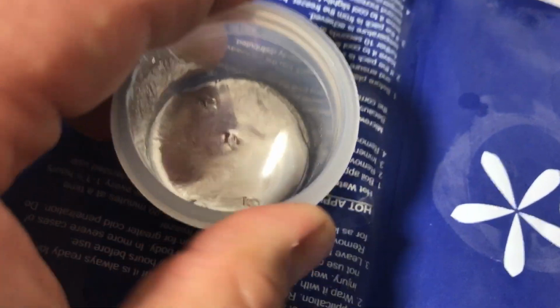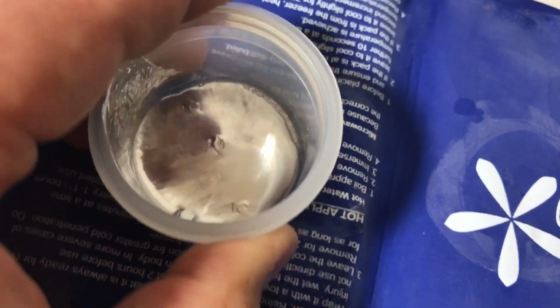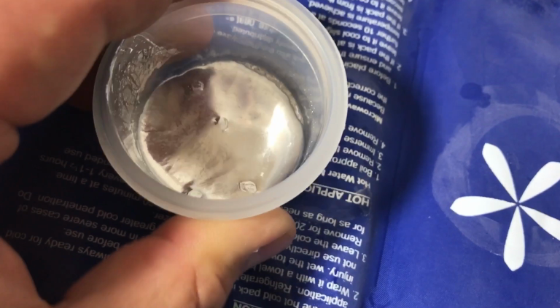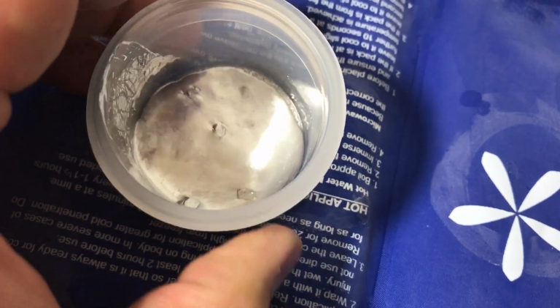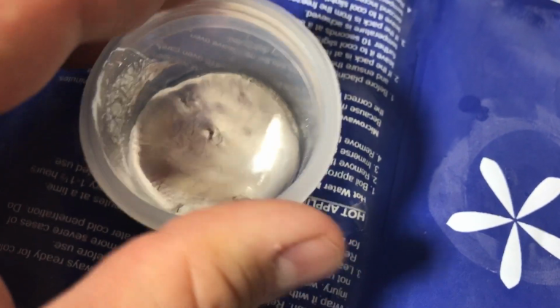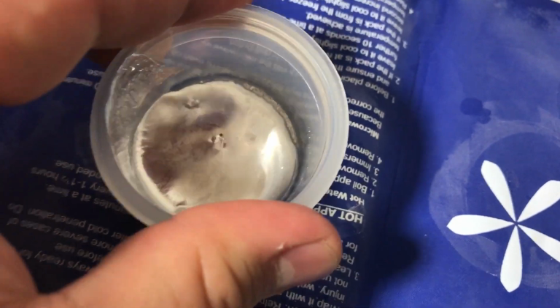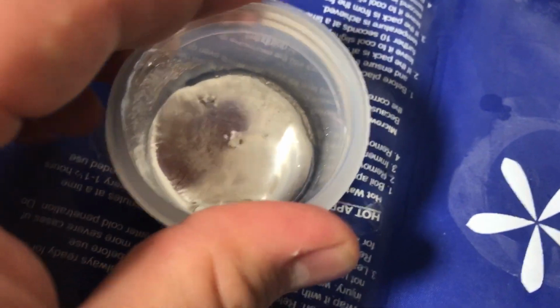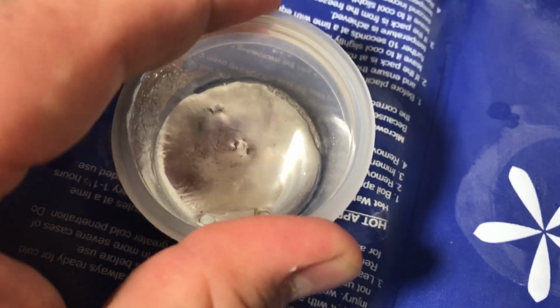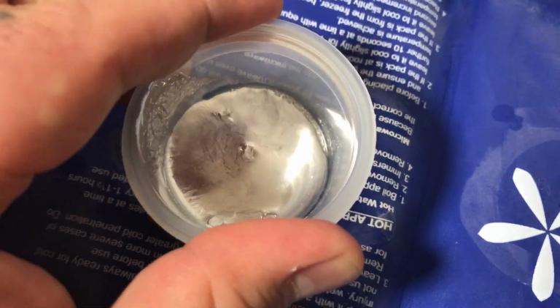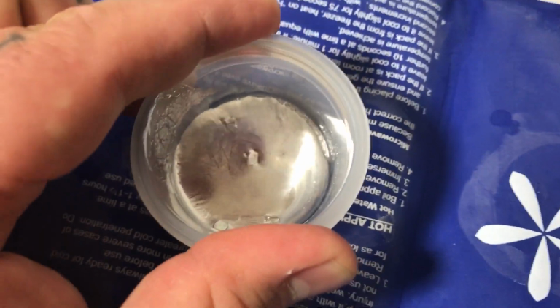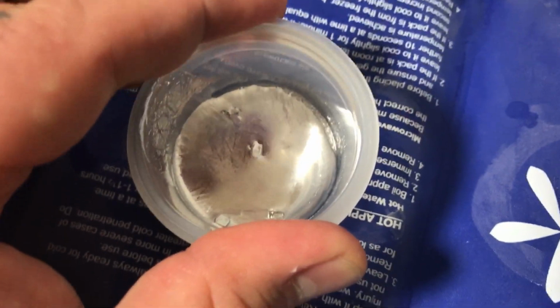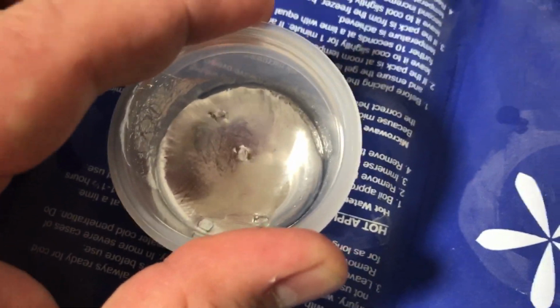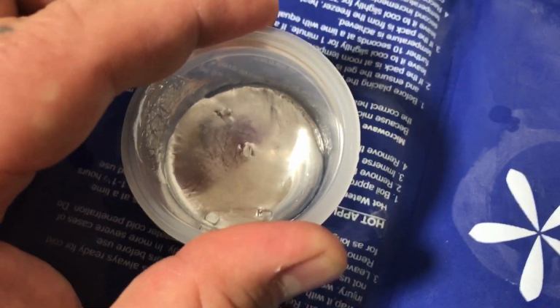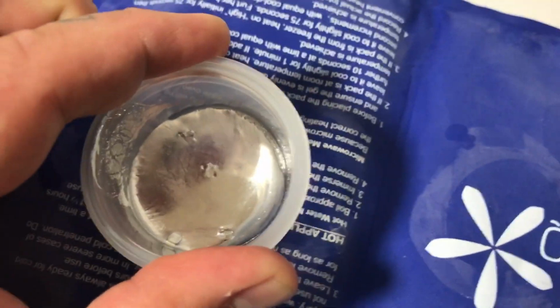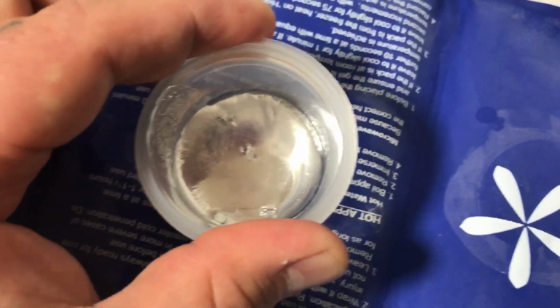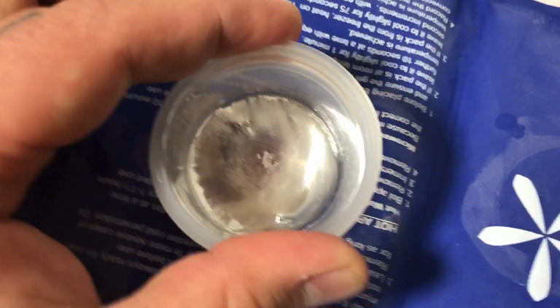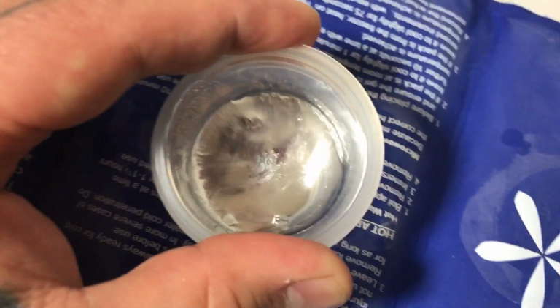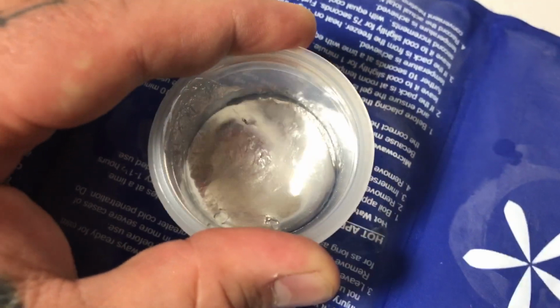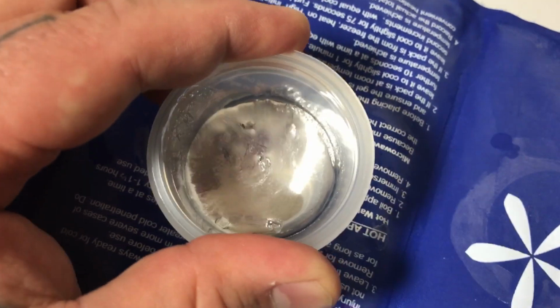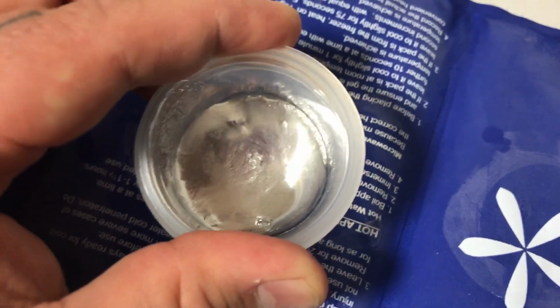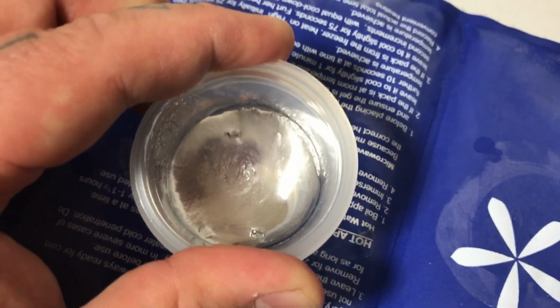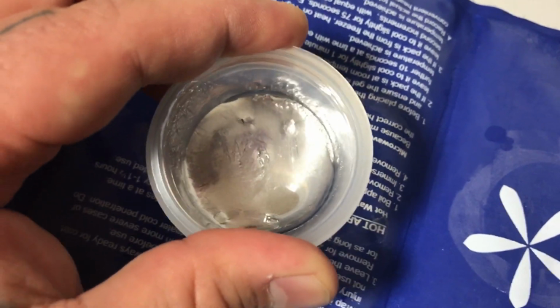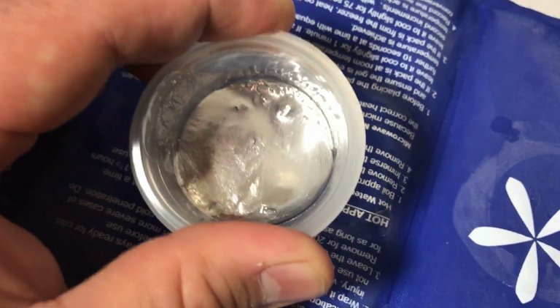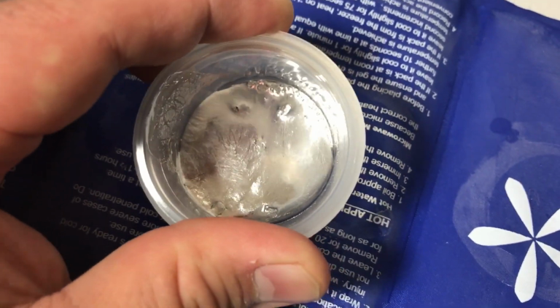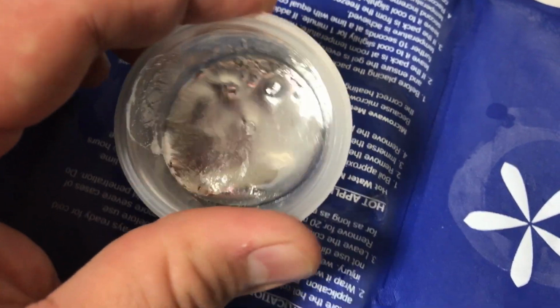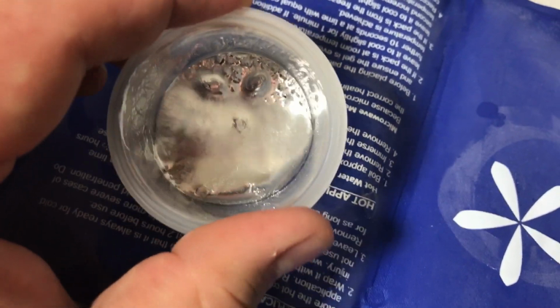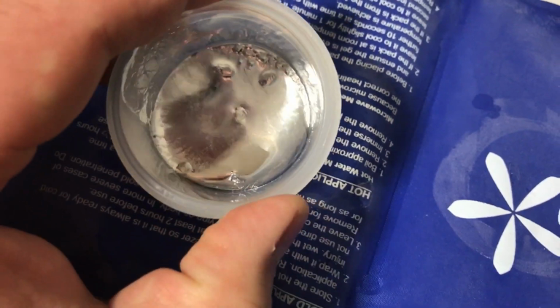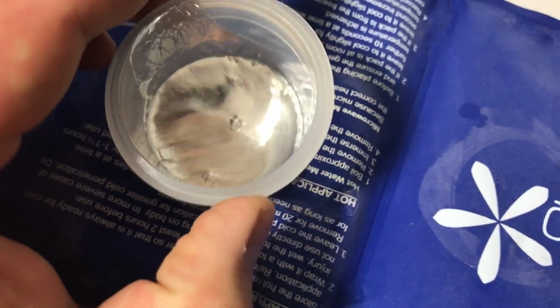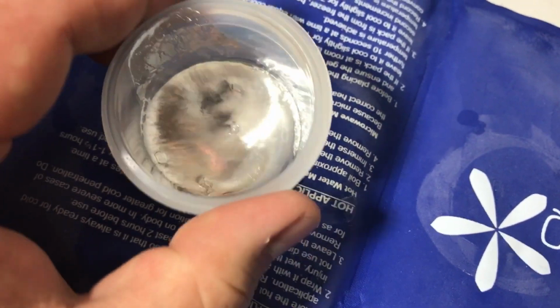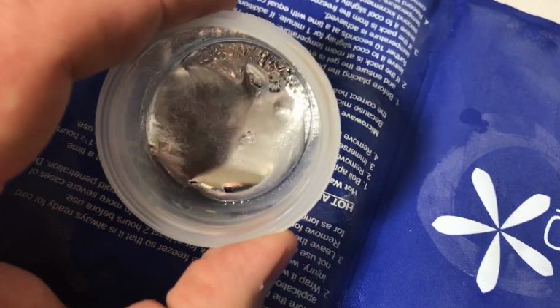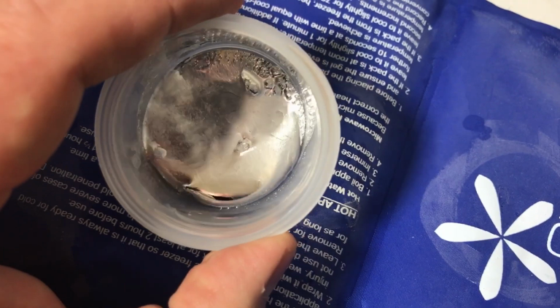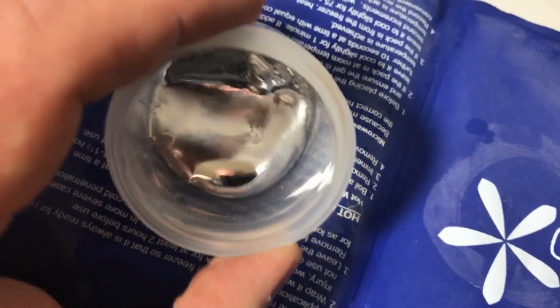This metal melts at hand temperature — not 85 degrees Celsius, 85 degrees Fahrenheit. Whatever that is in Celsius, I have no idea. Americans don't do Celsius, mate.